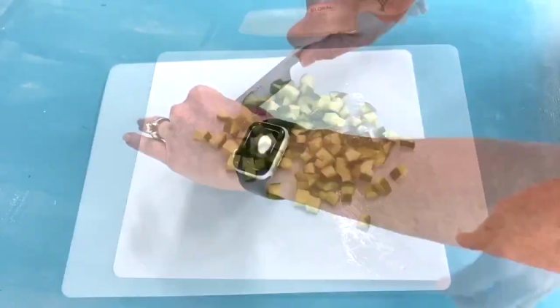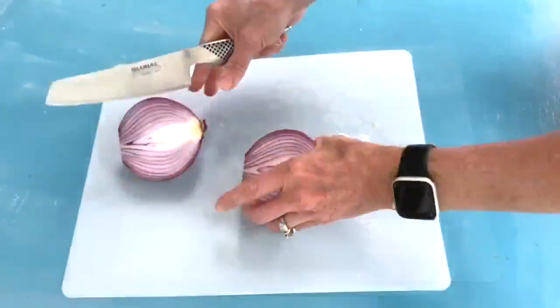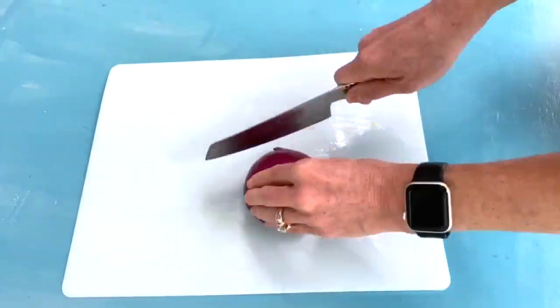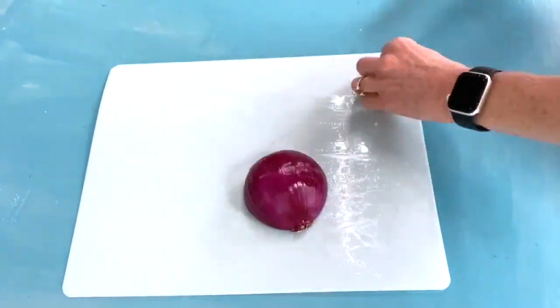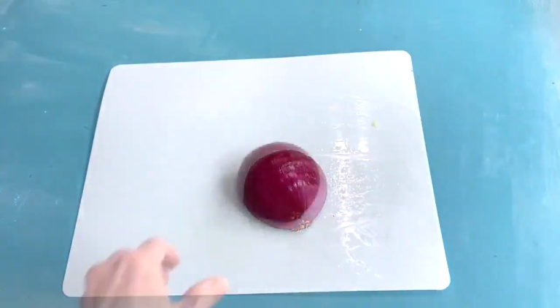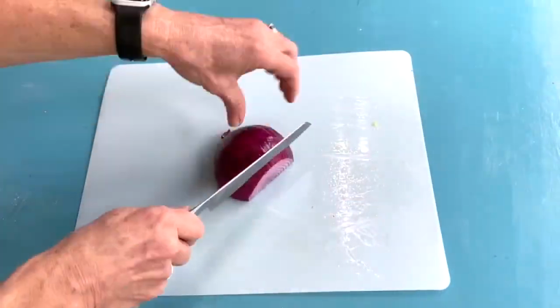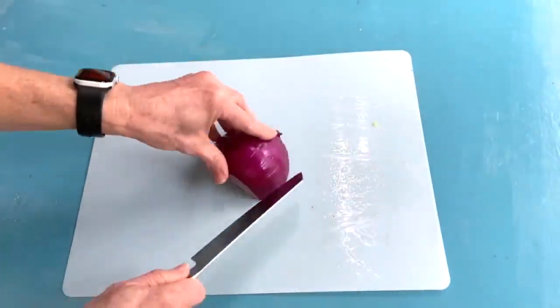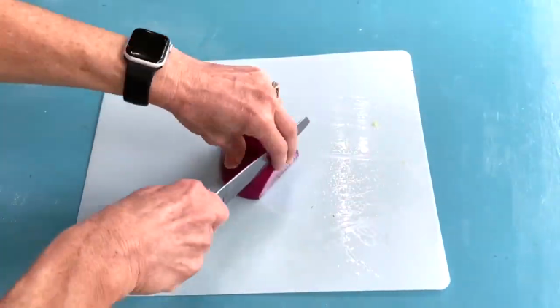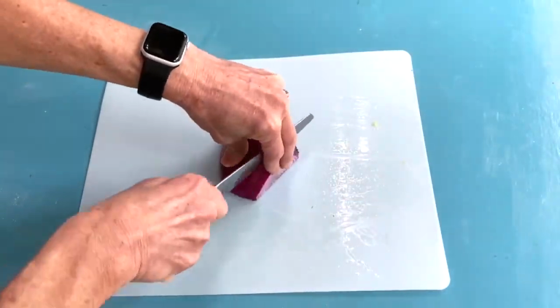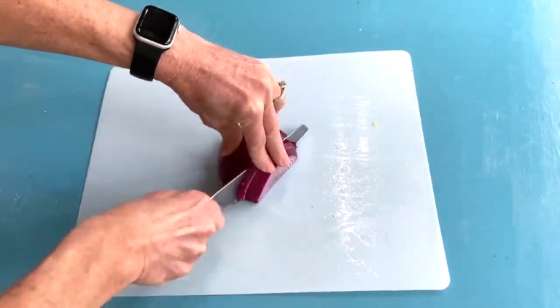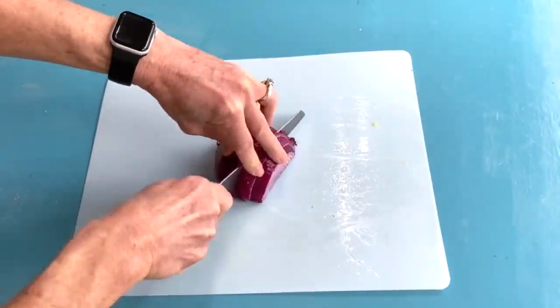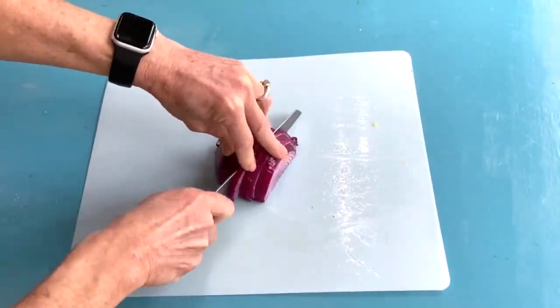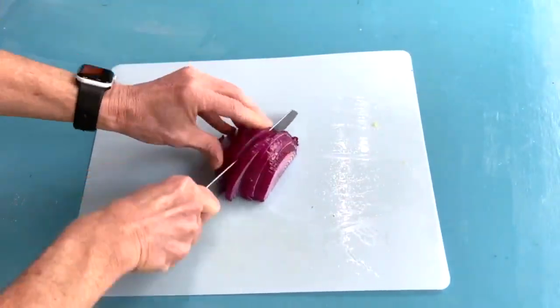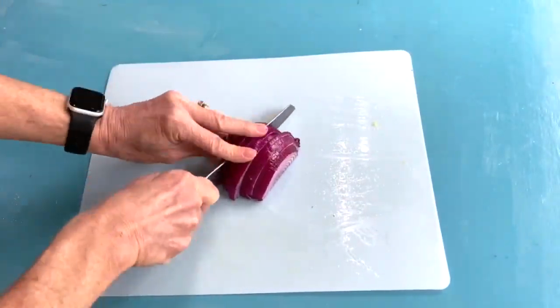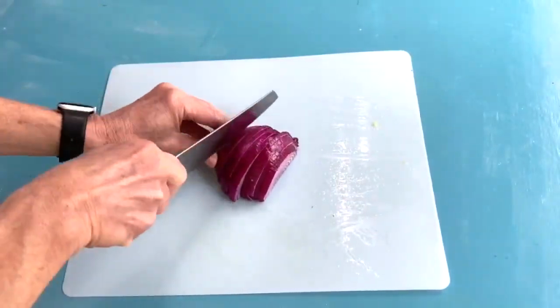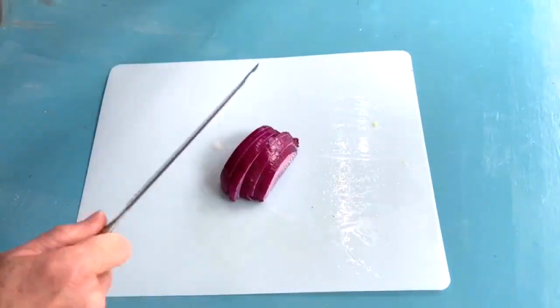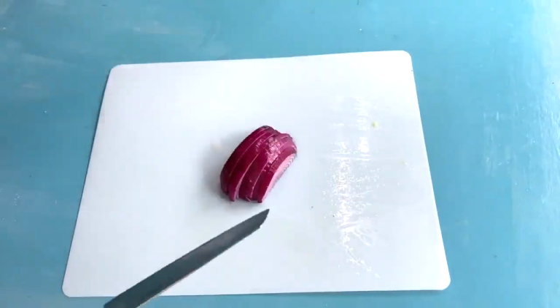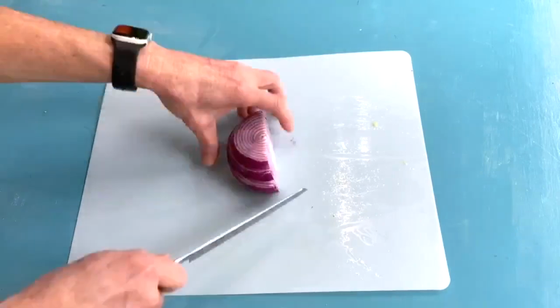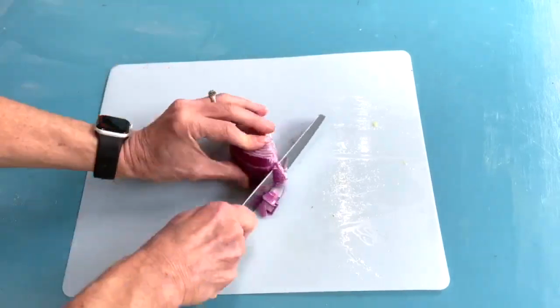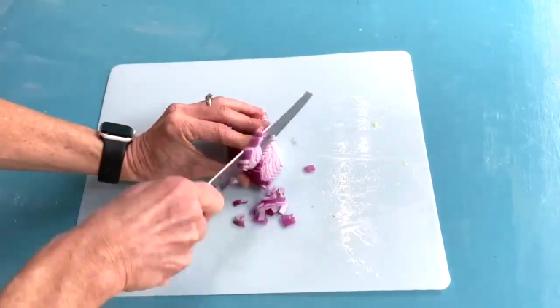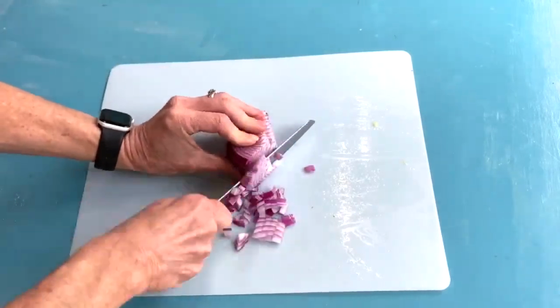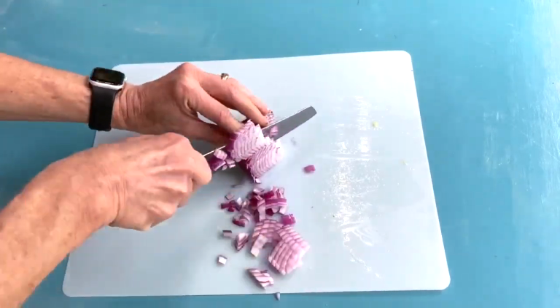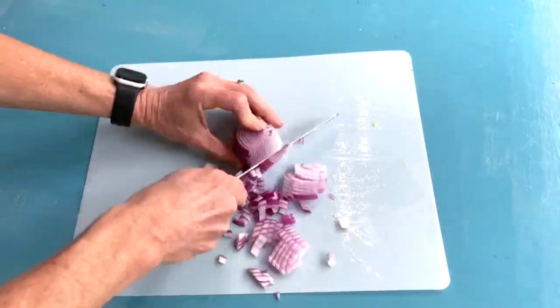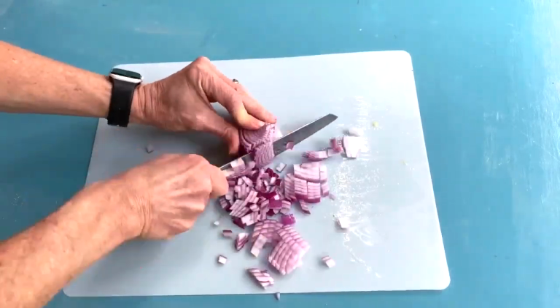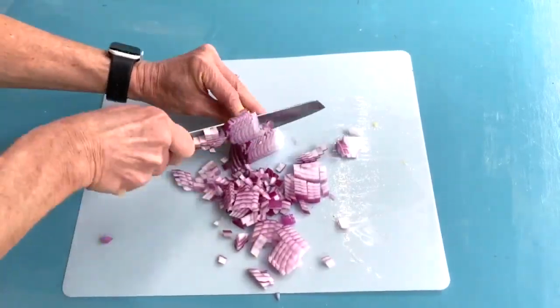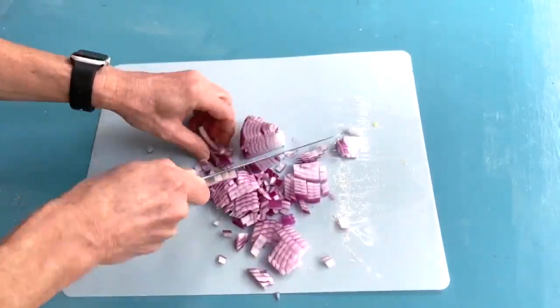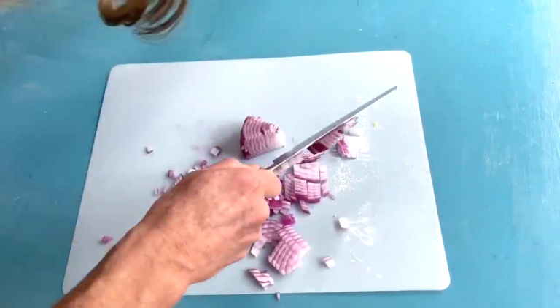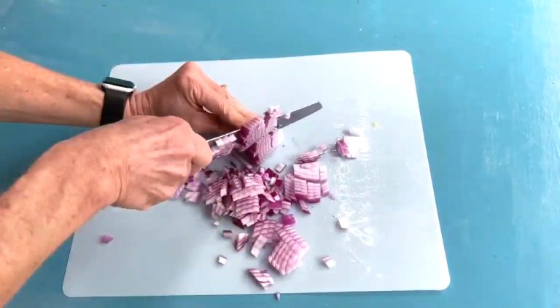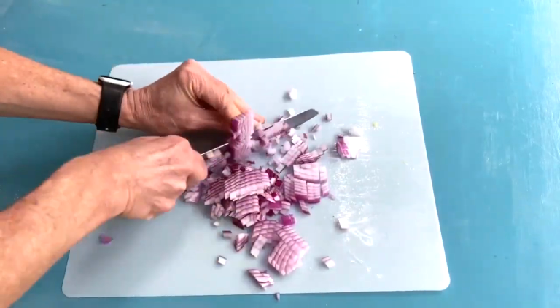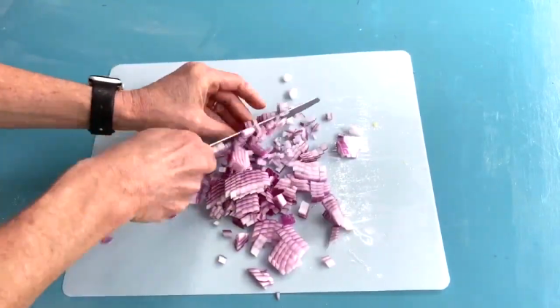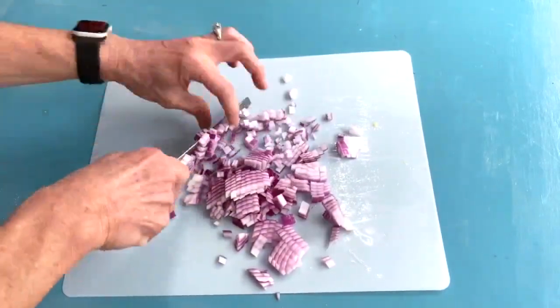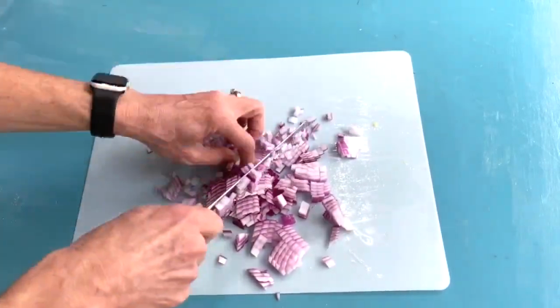Now we're on to the onion and you just want to cut off the ends and dice it a bit smaller than what you did the cucumbers, just so you don't get a real big bite of onion in the salad.